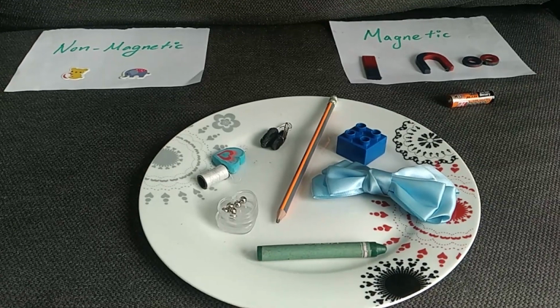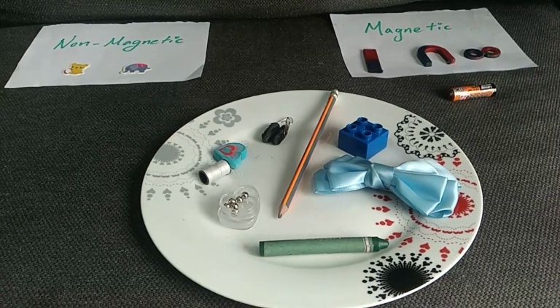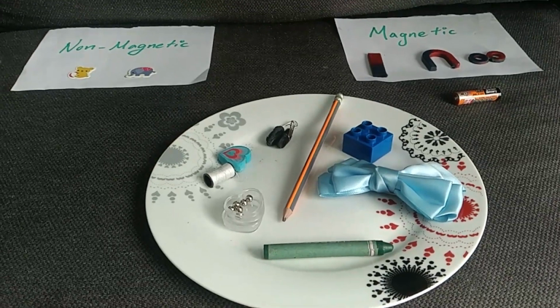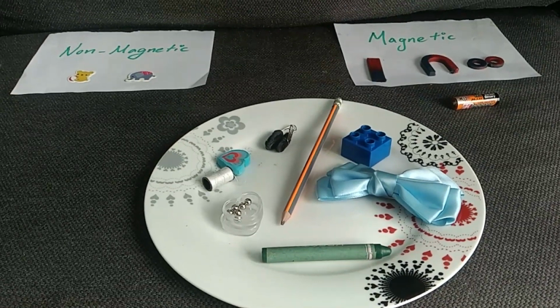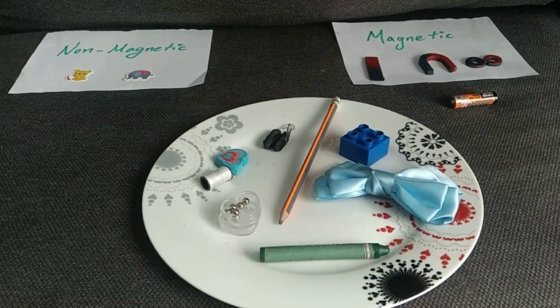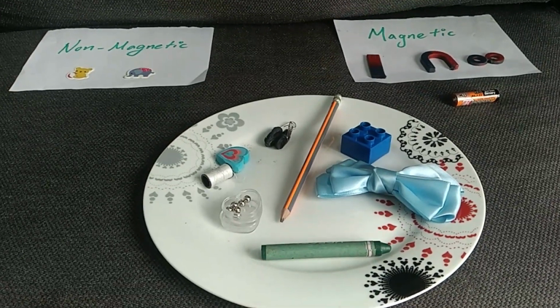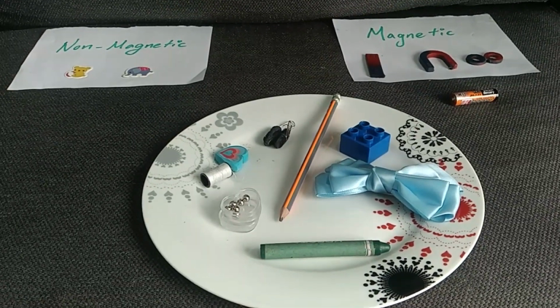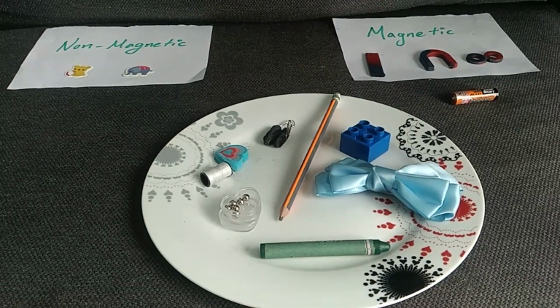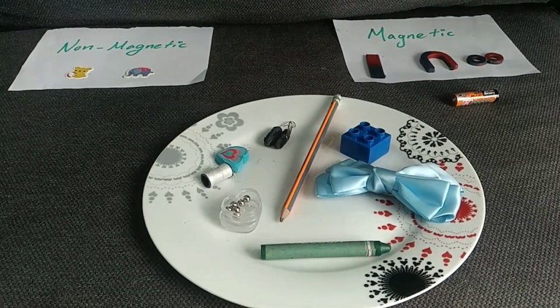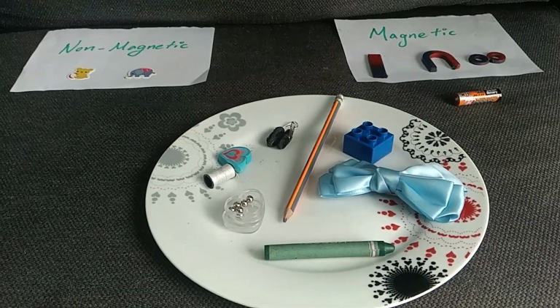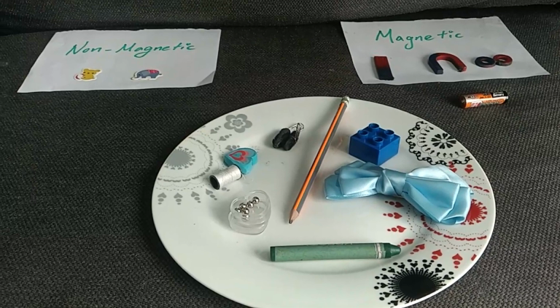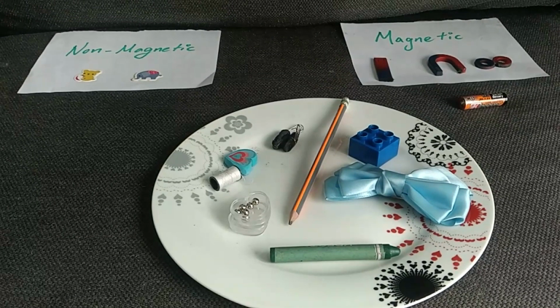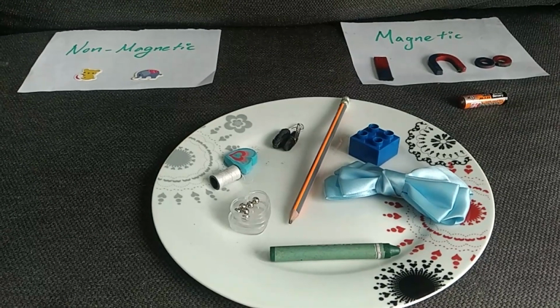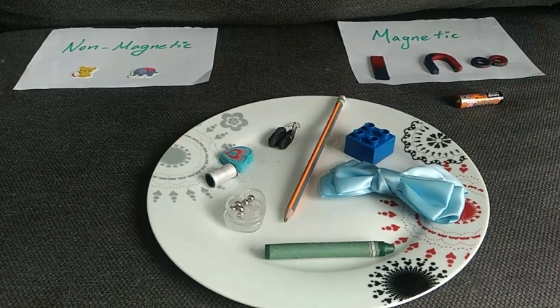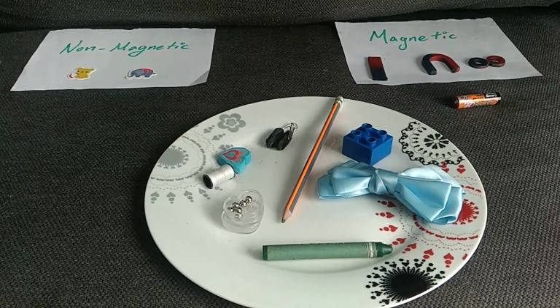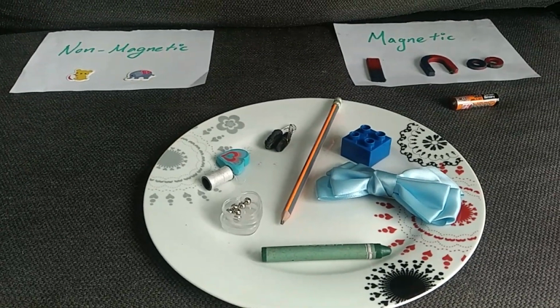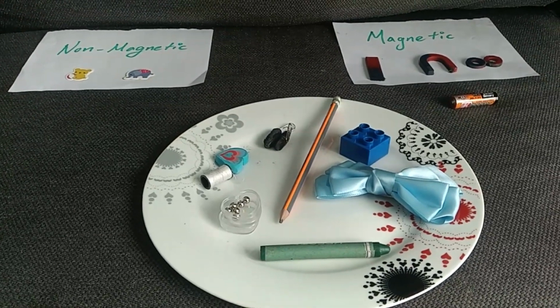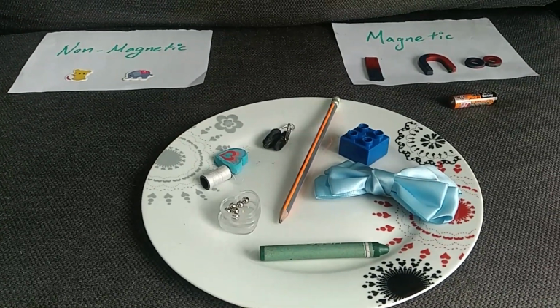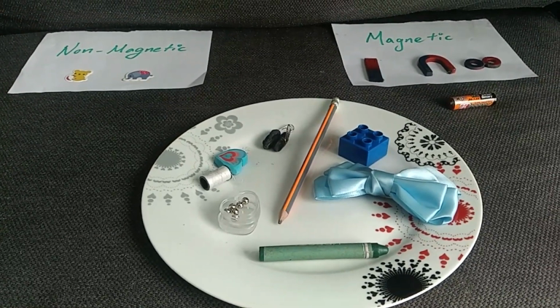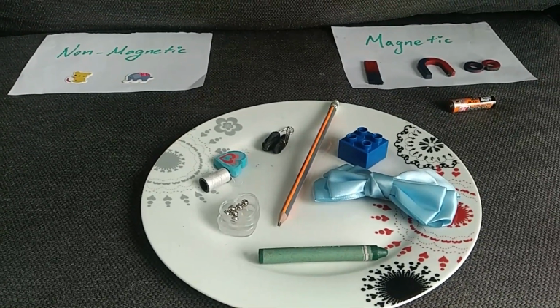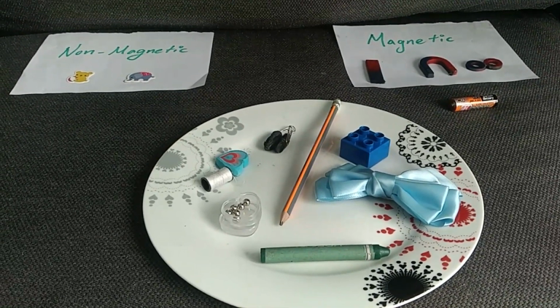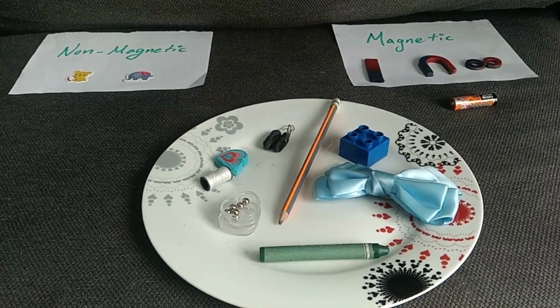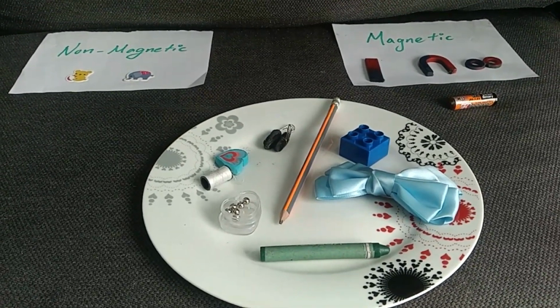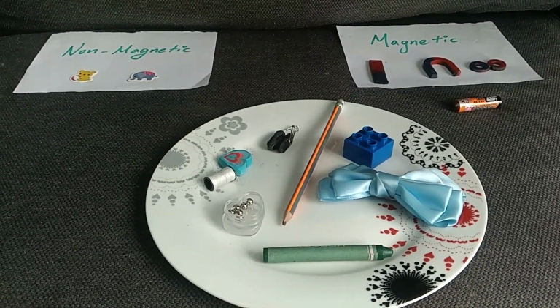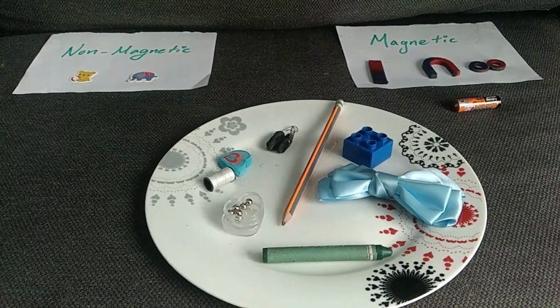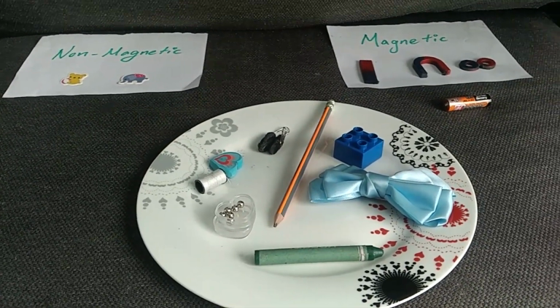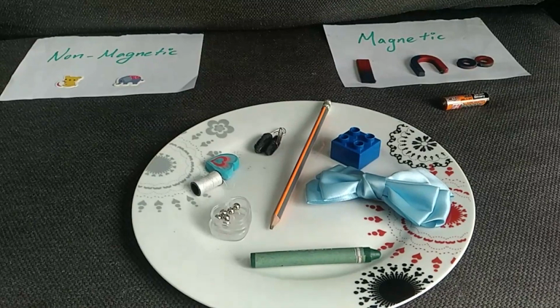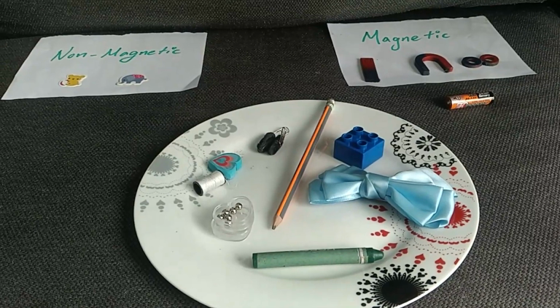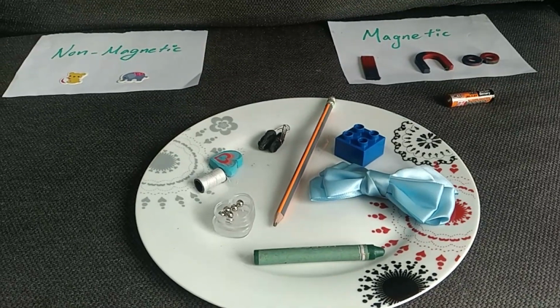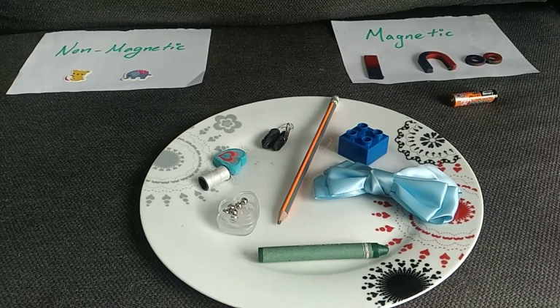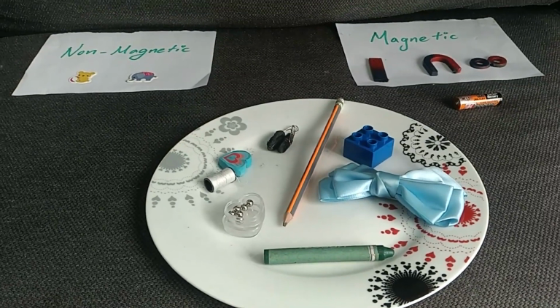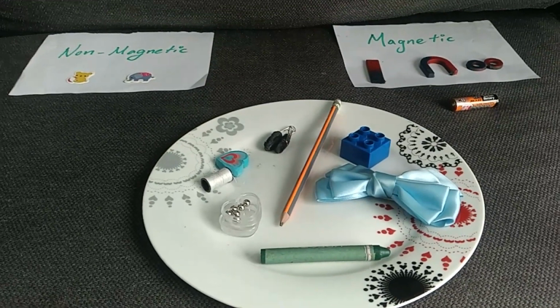How are you my little student? How is everything going? Today we have a little experiment to do together.